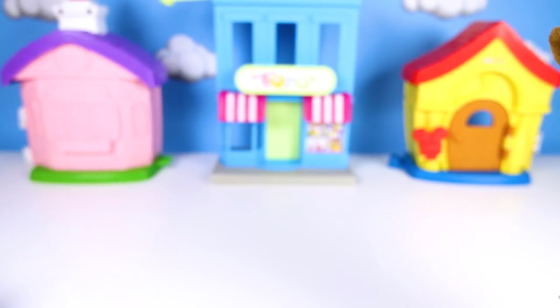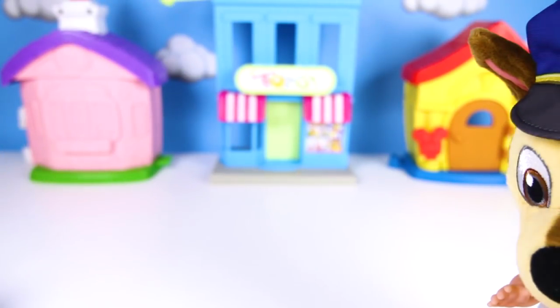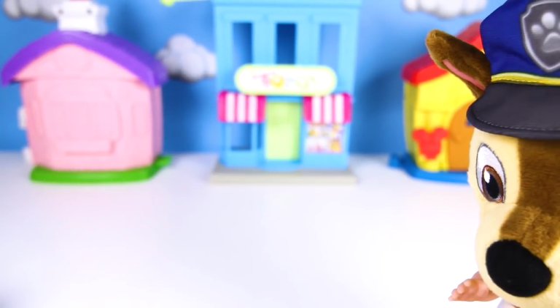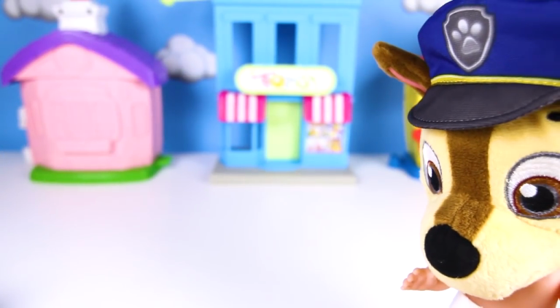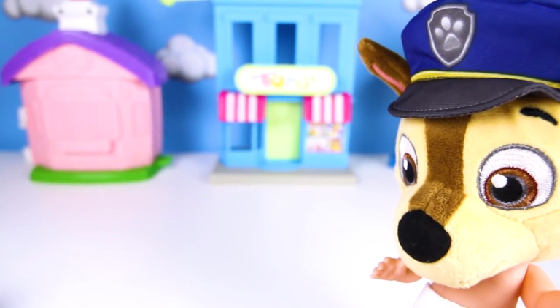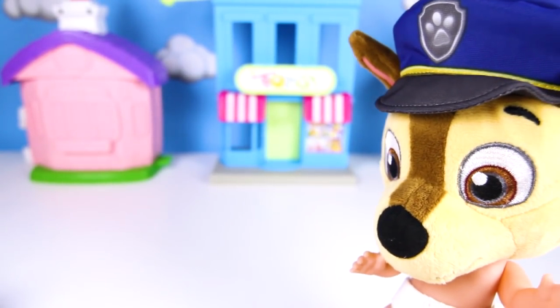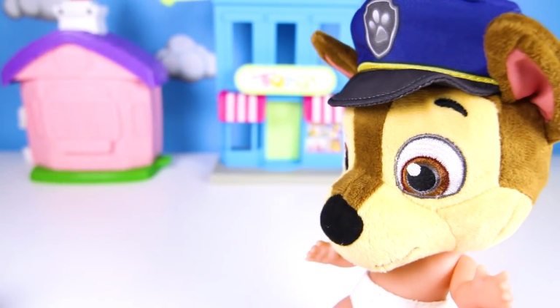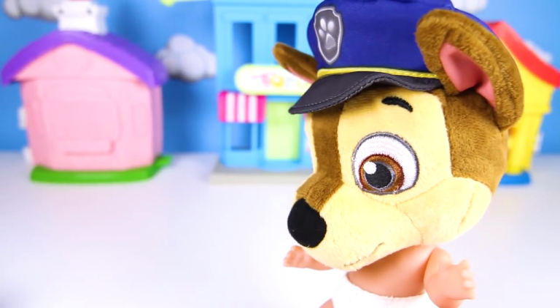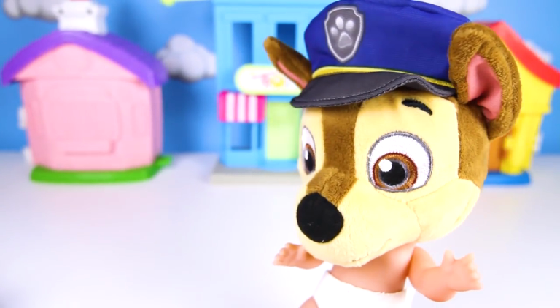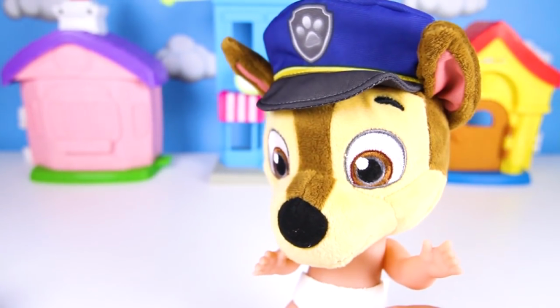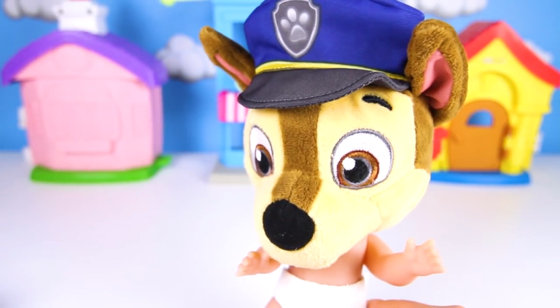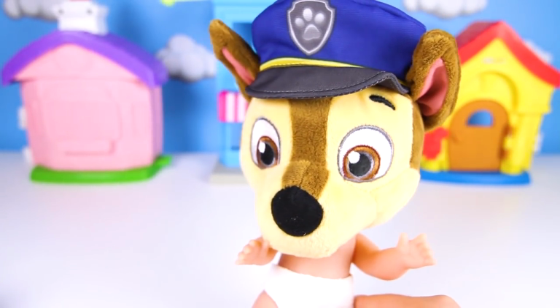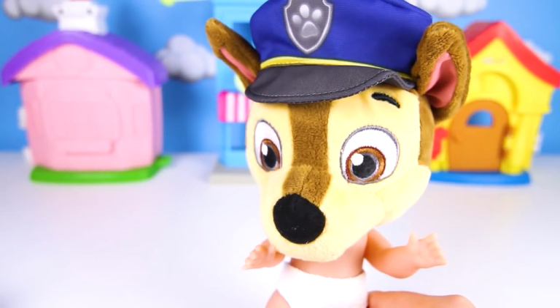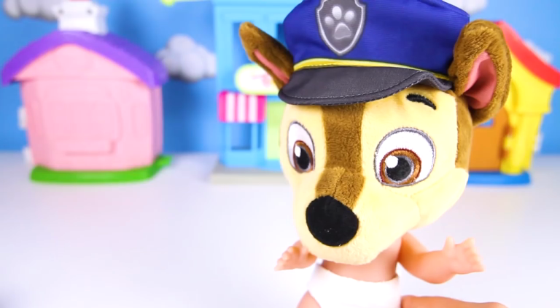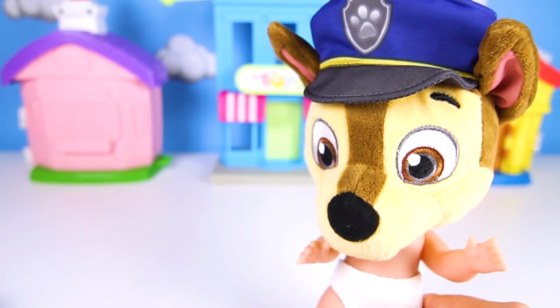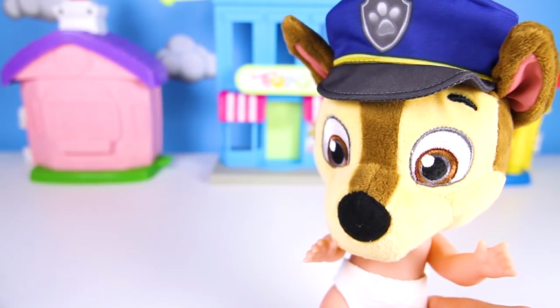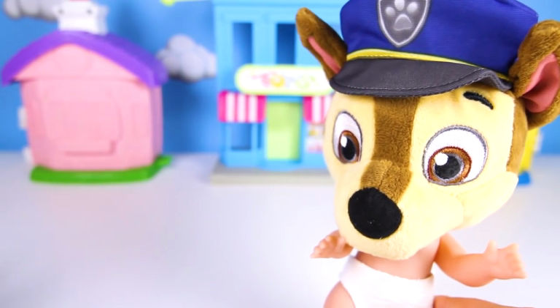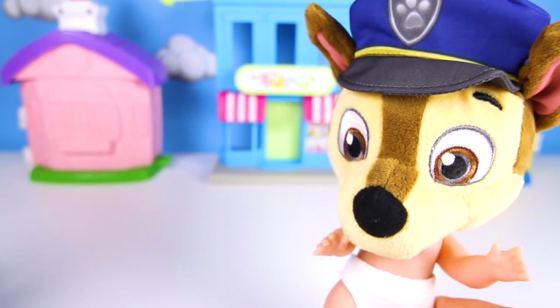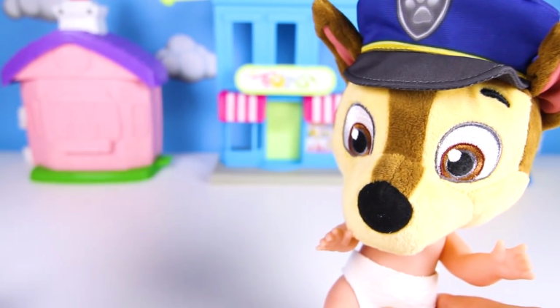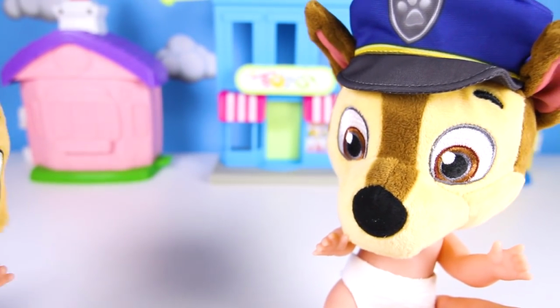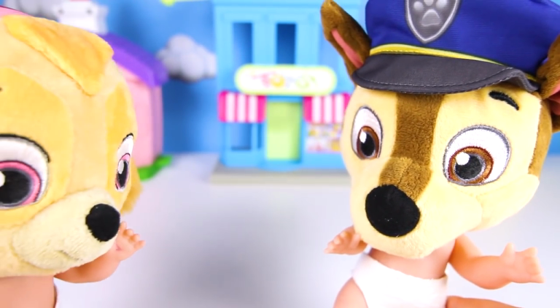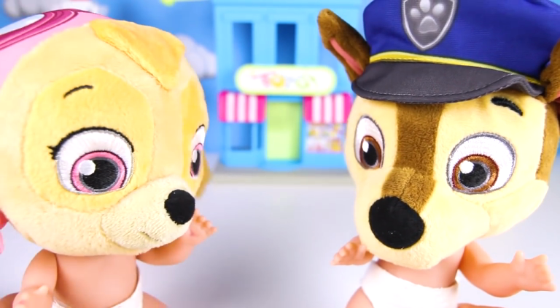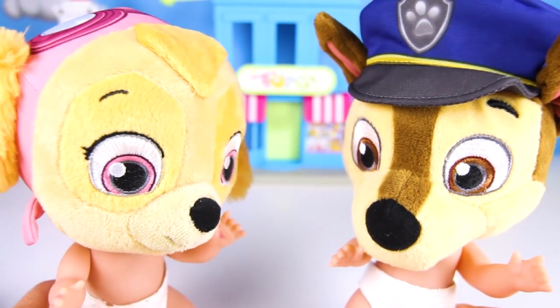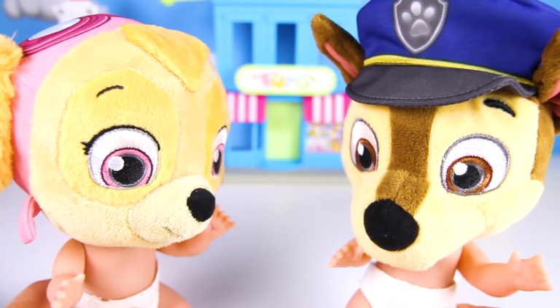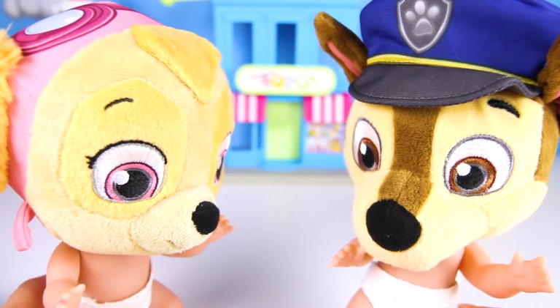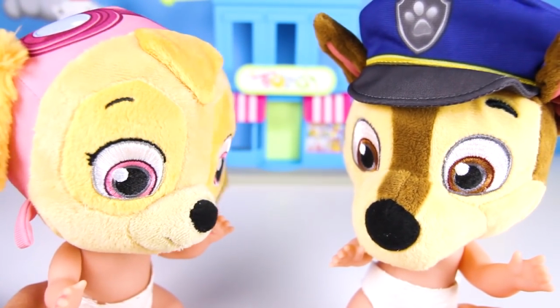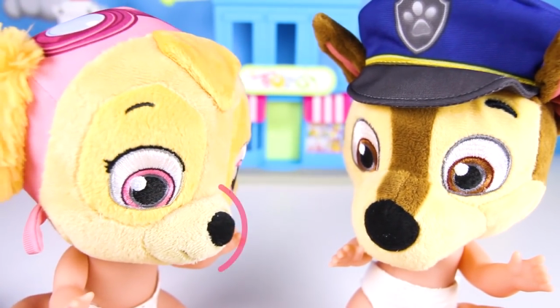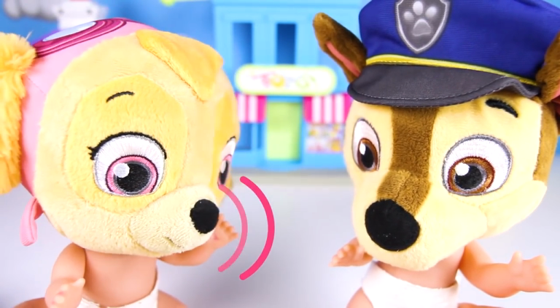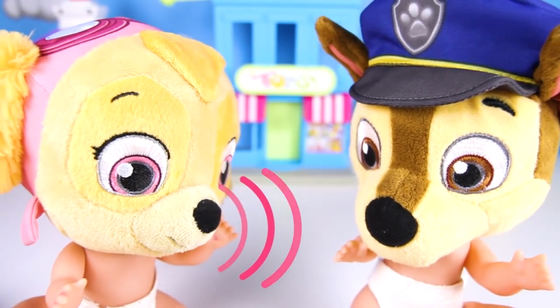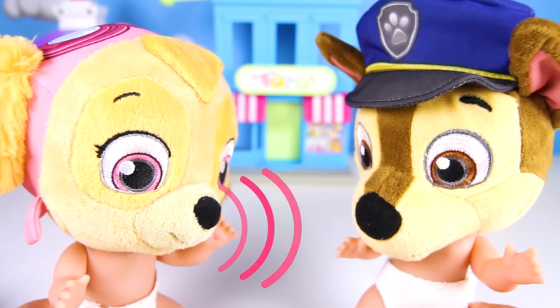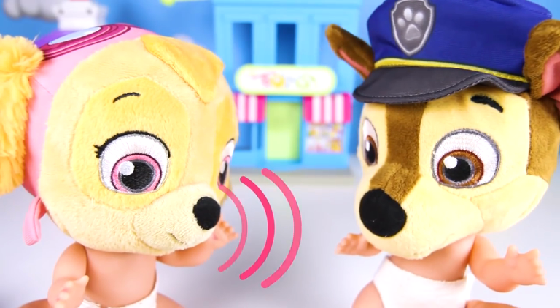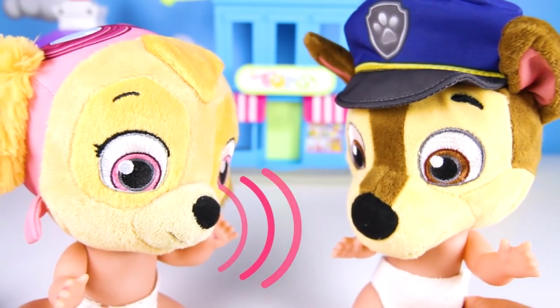Hi everyone! Look who's here — it's Chase the police pup! He's on police duty to make sure the town is safe! Chase, I need your help!